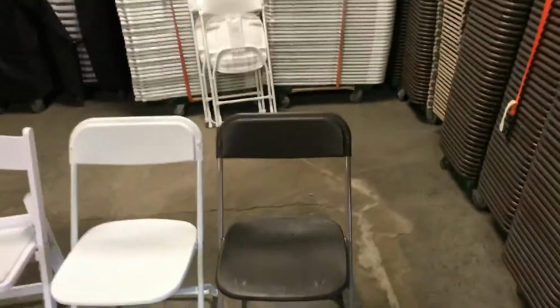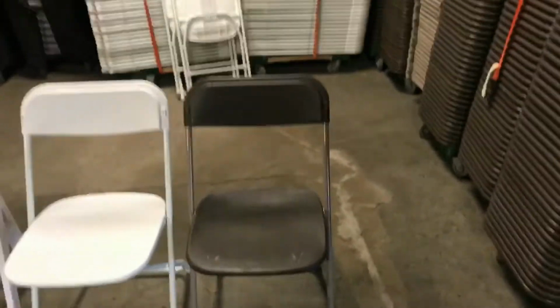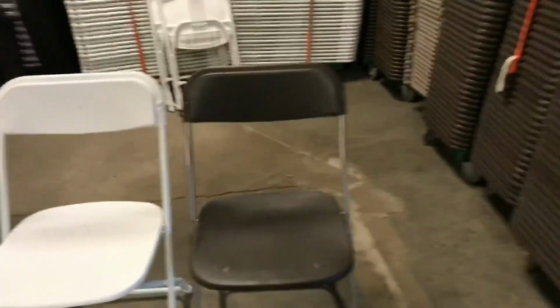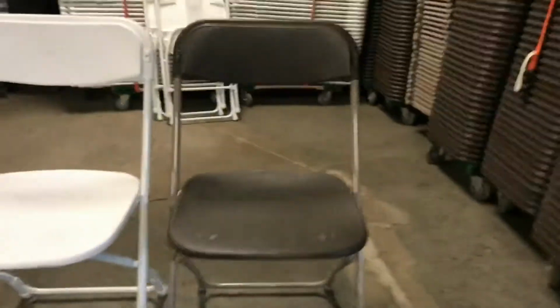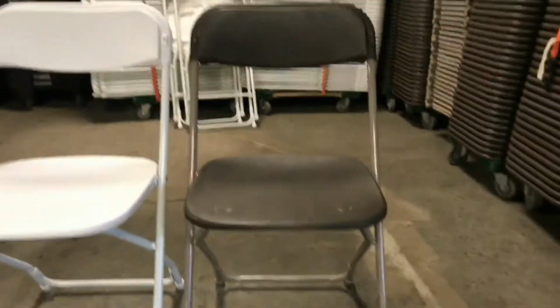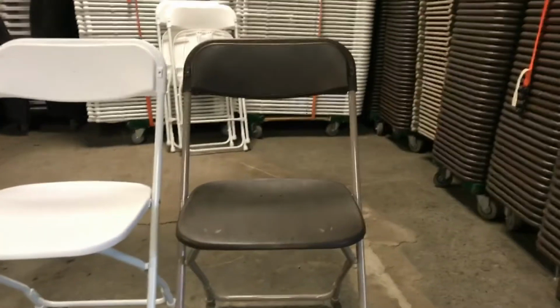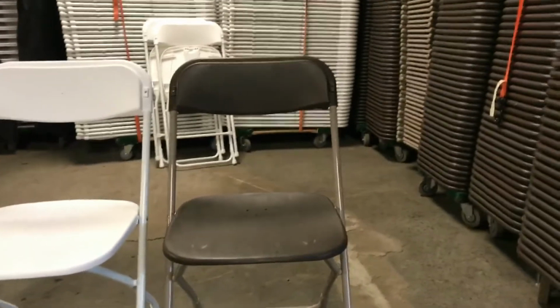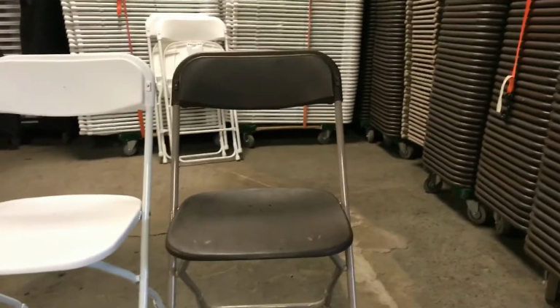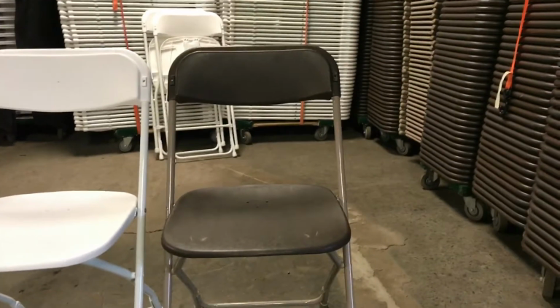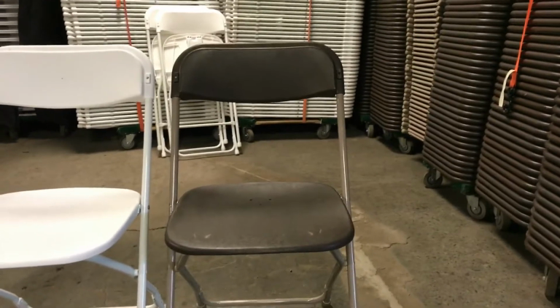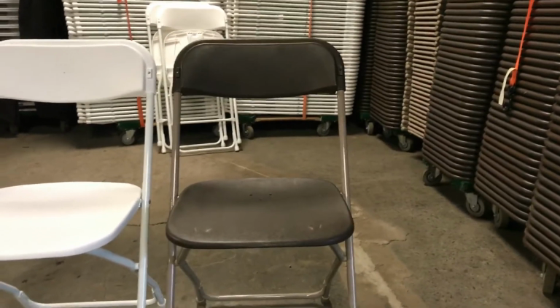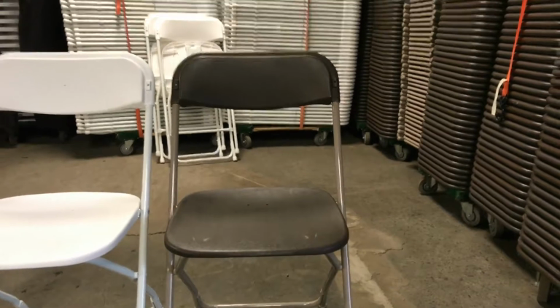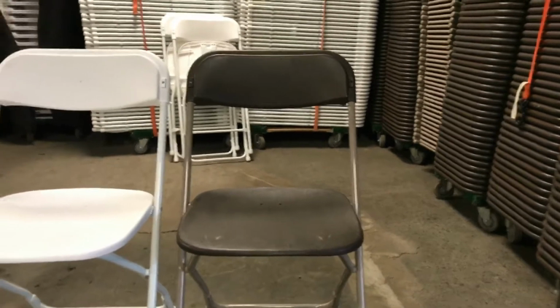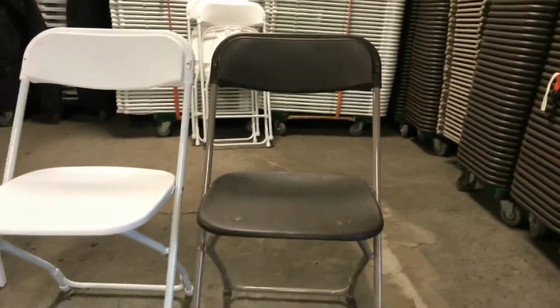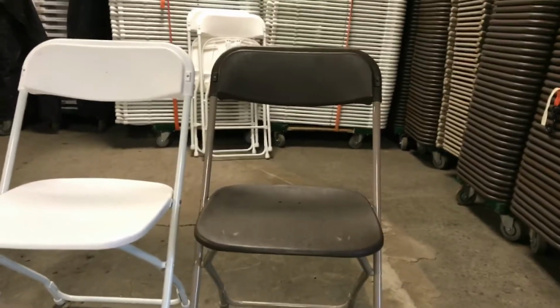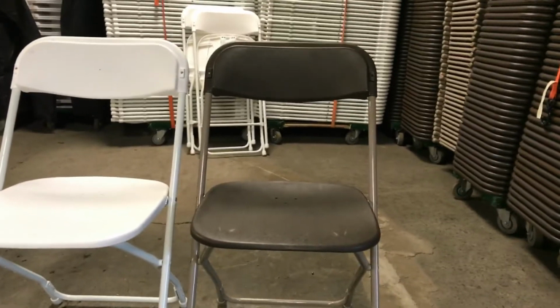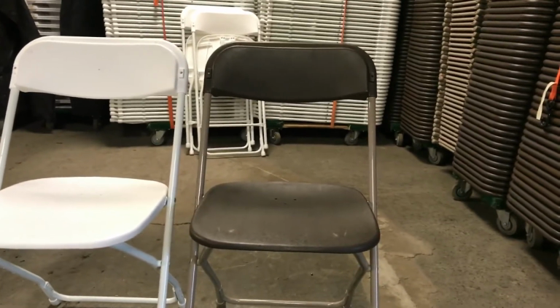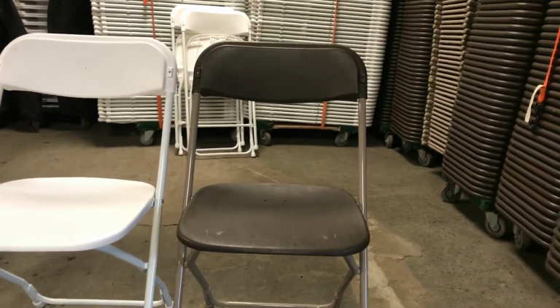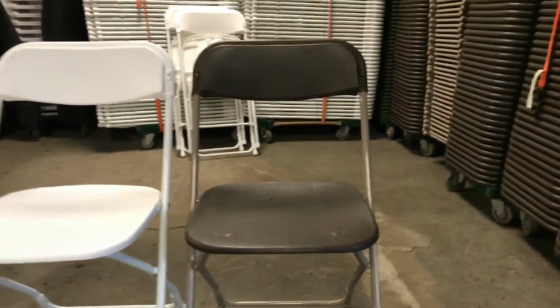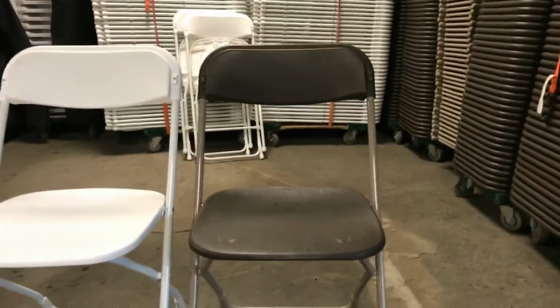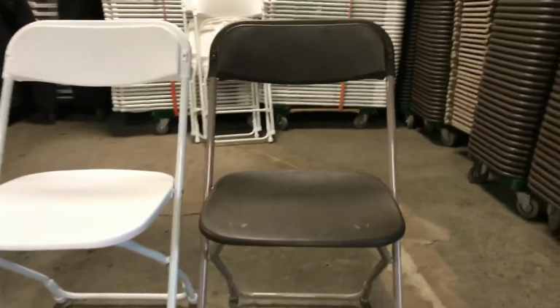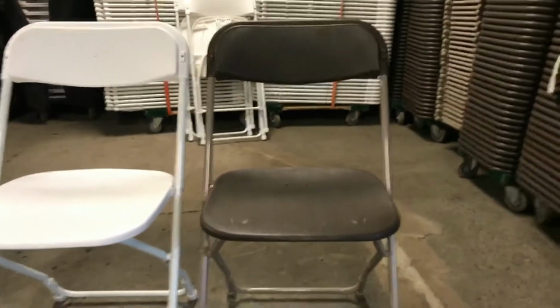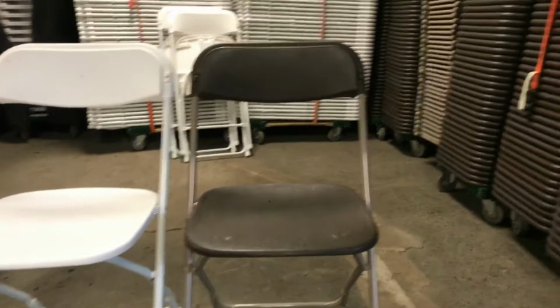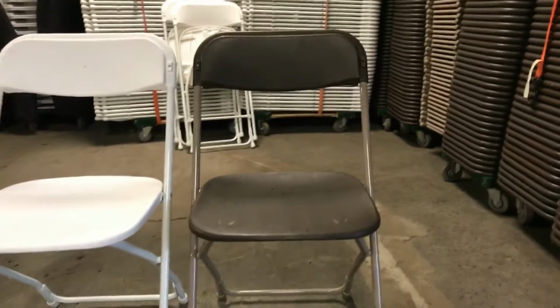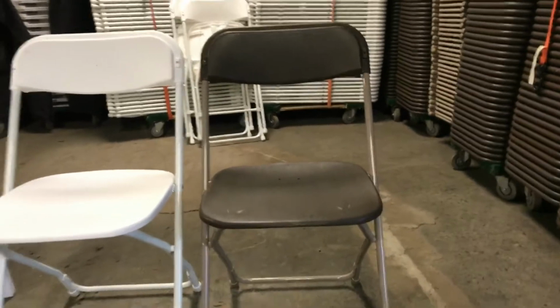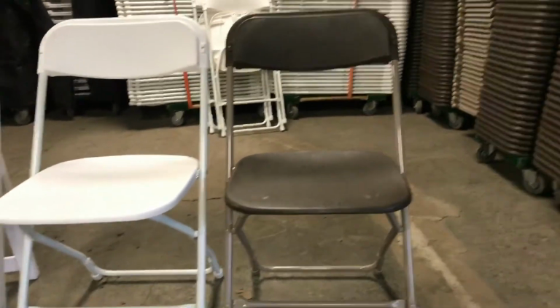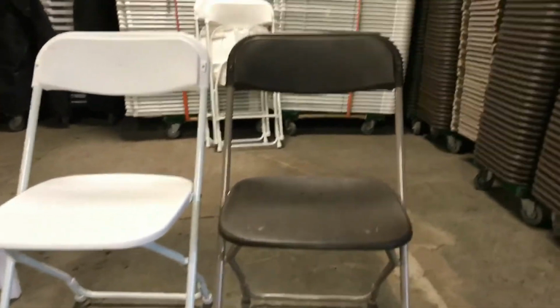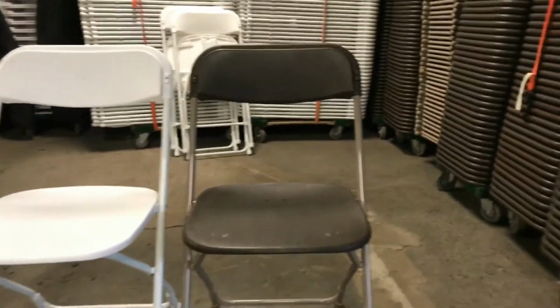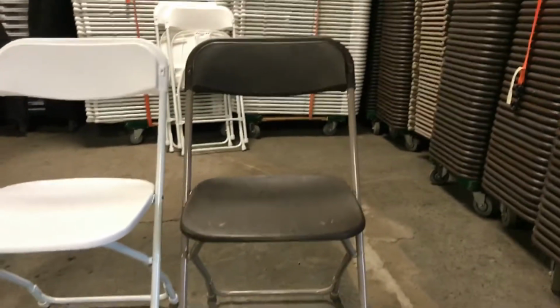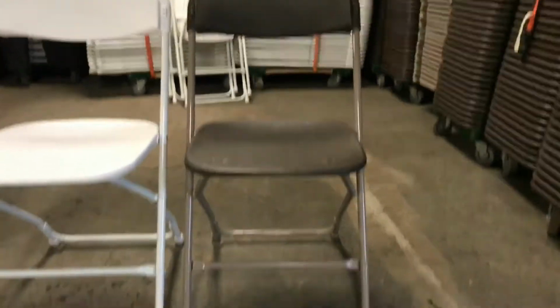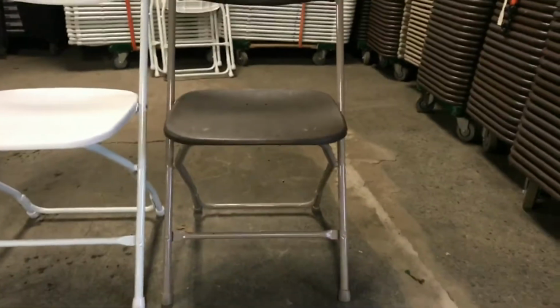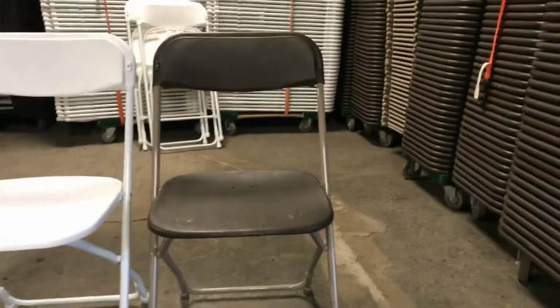Your basic brown chair is the one that goes out every week, almost every day — for graduation parties, bar mitzvahs, sometimes weddings if they're on a budget. We charge about a dollar for the chair.